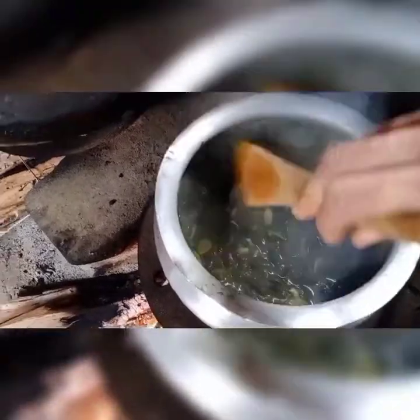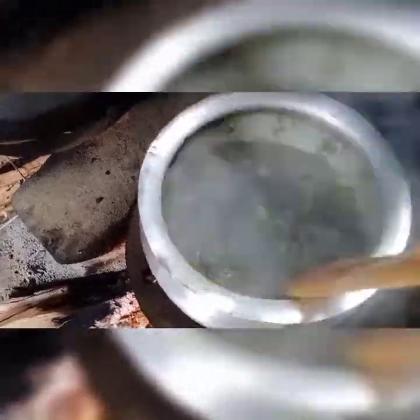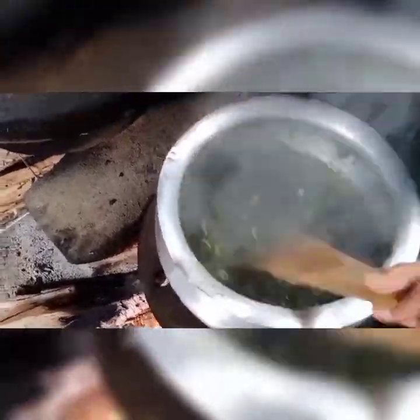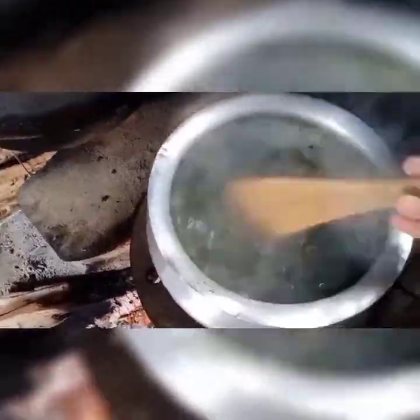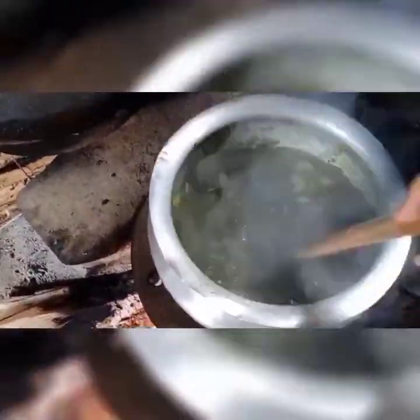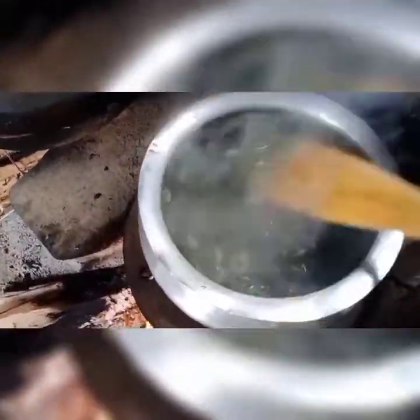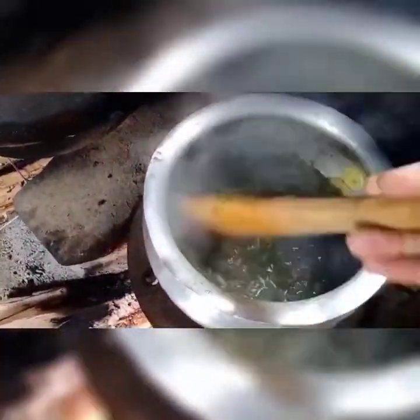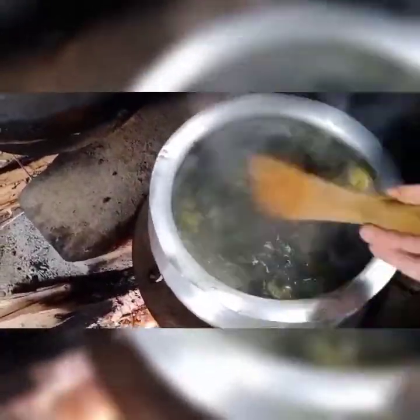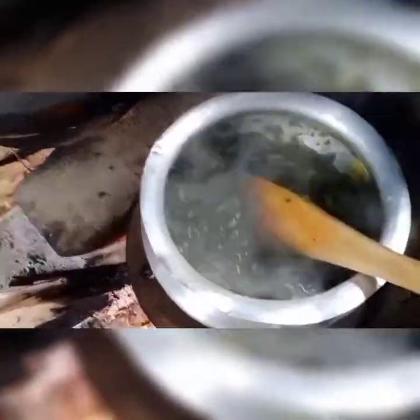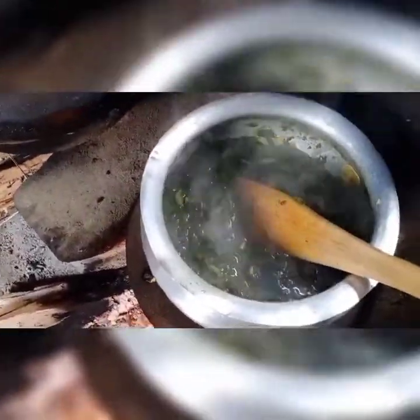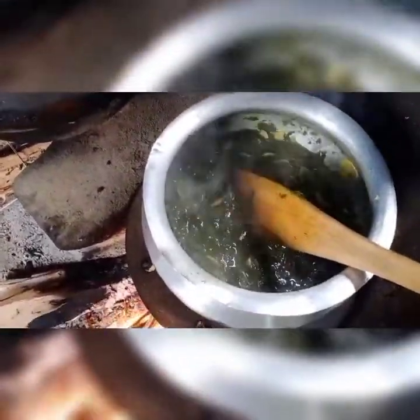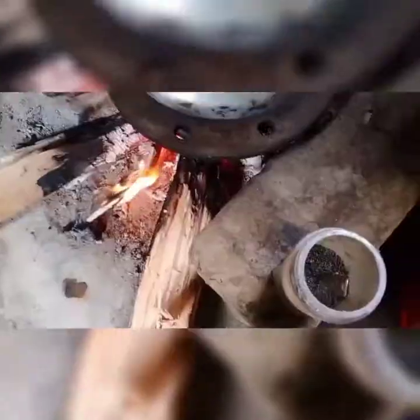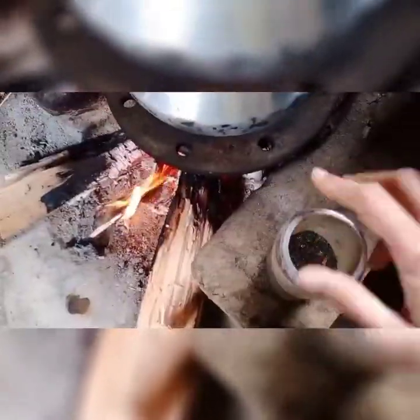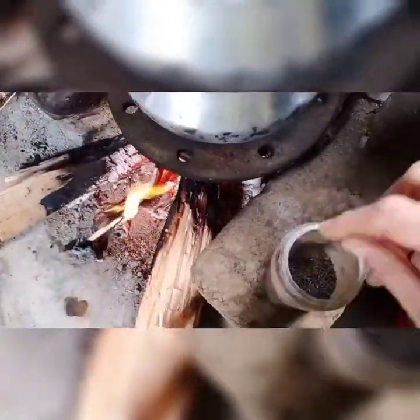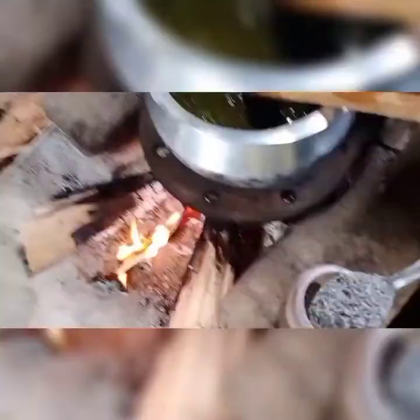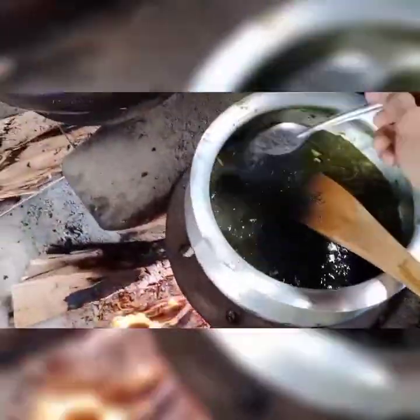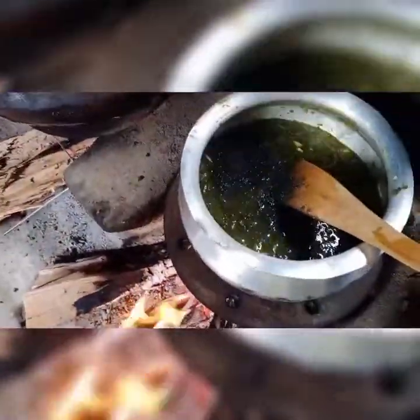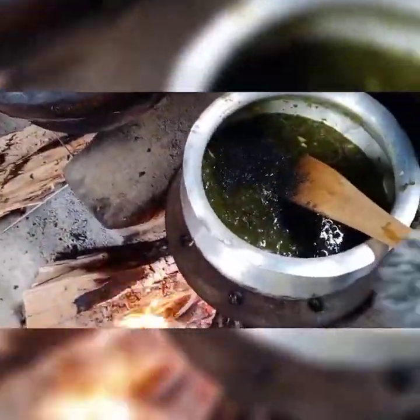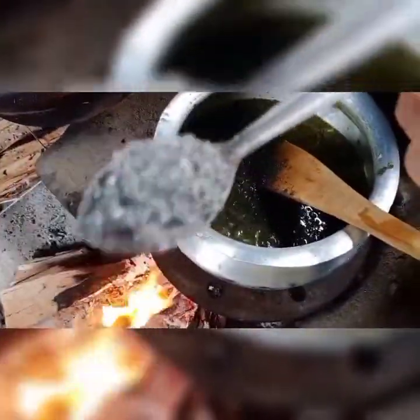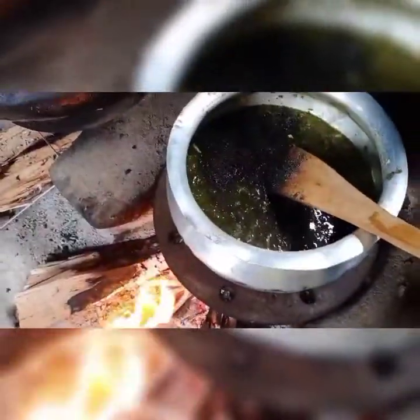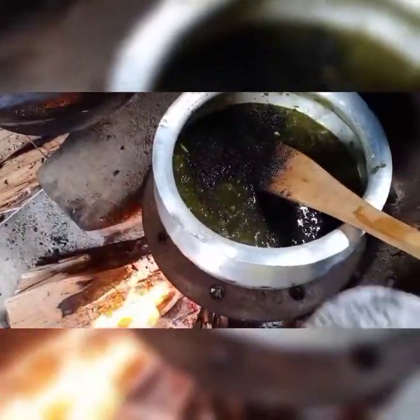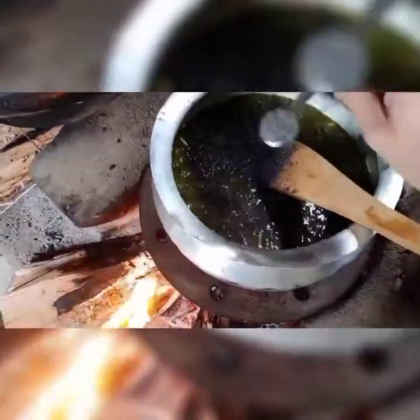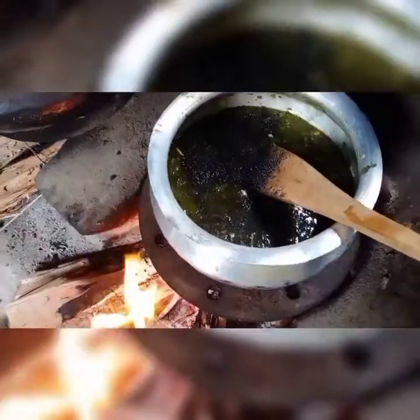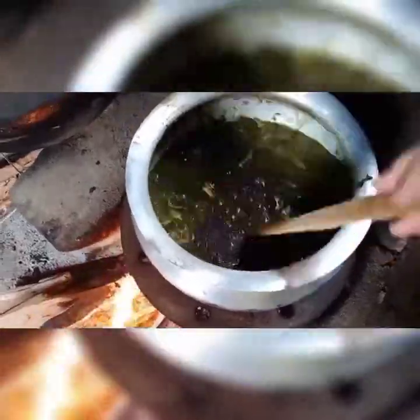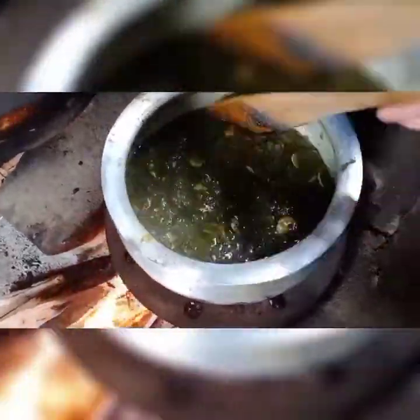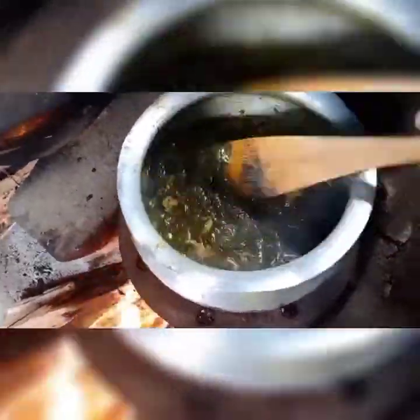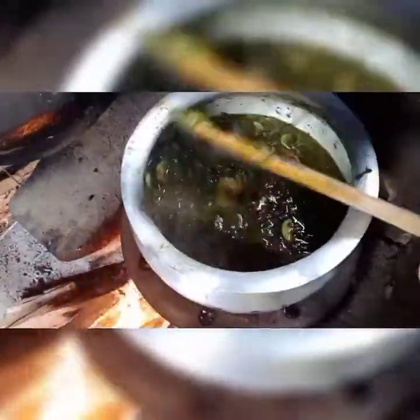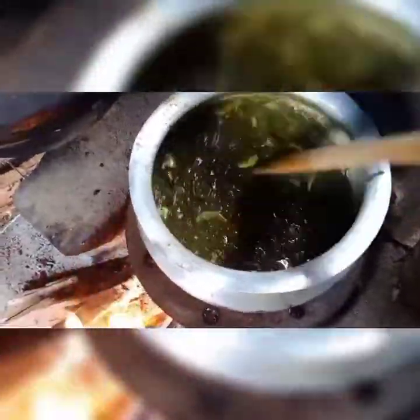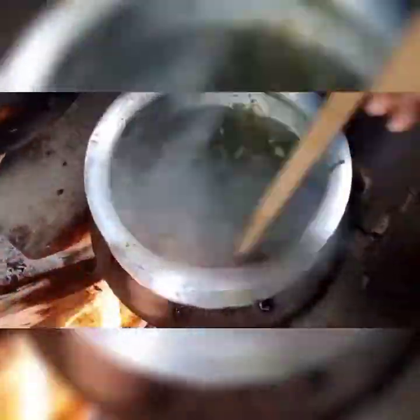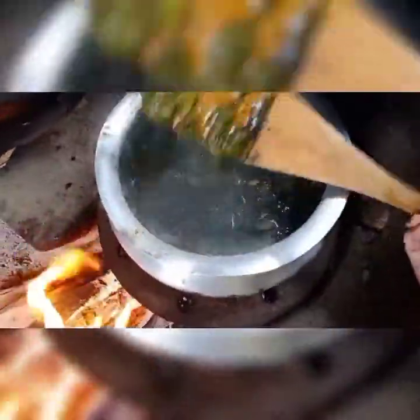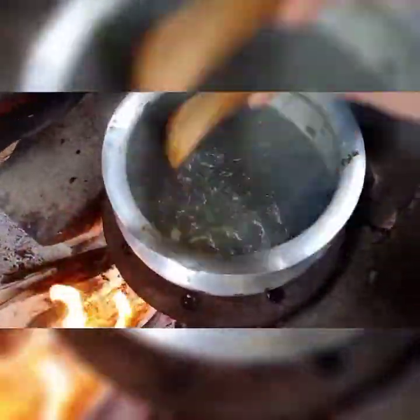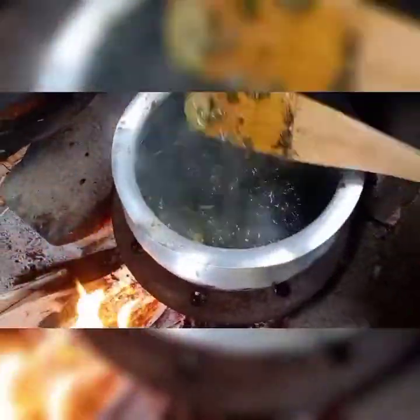I'm mixing it well. Here I'm adding some sesame powder, because we the Karbi people prefer sesame in a boiled curry.